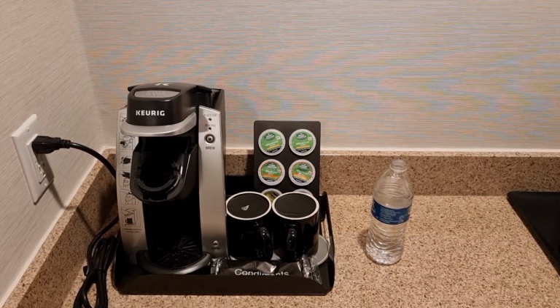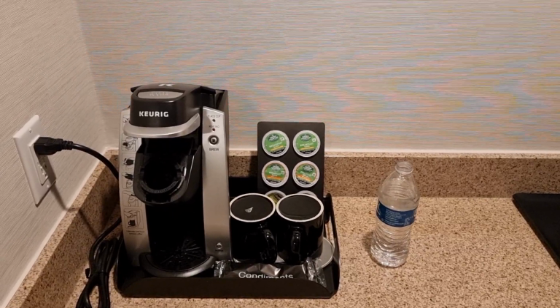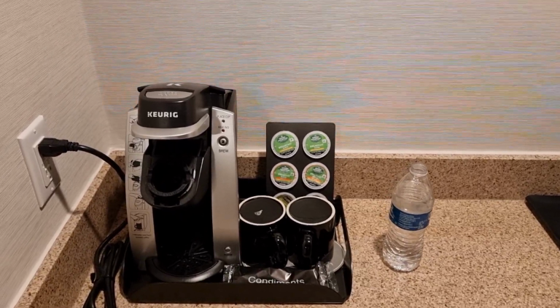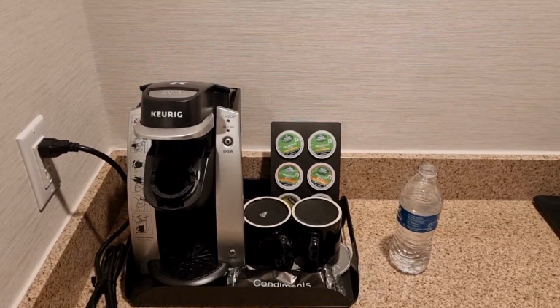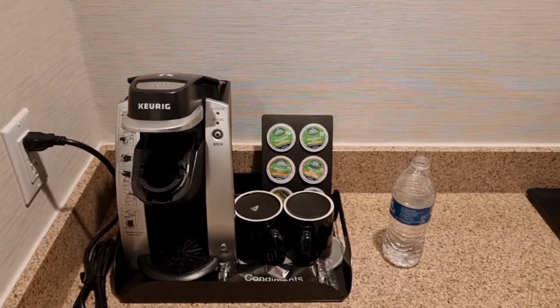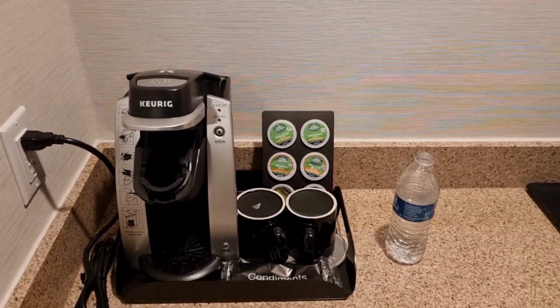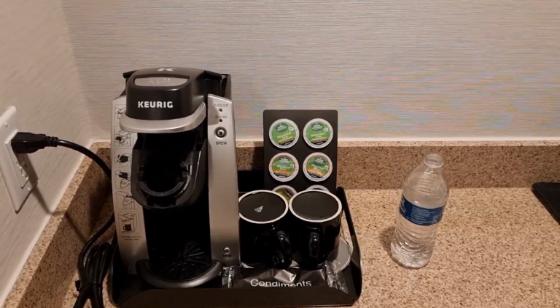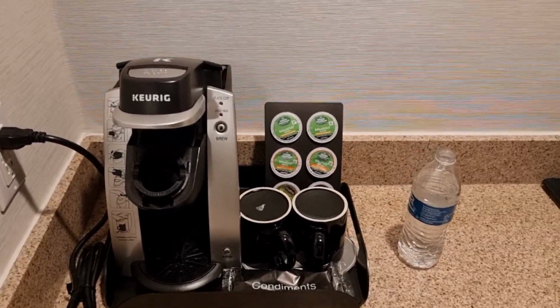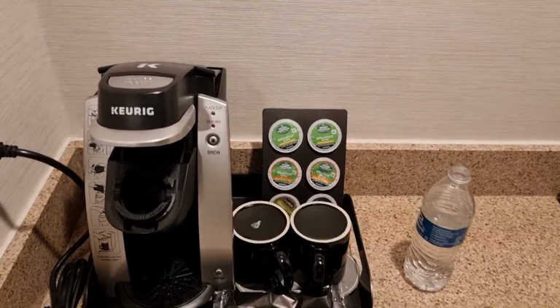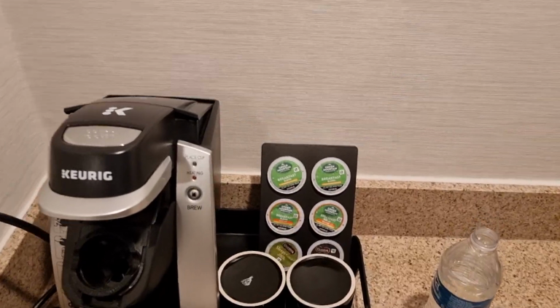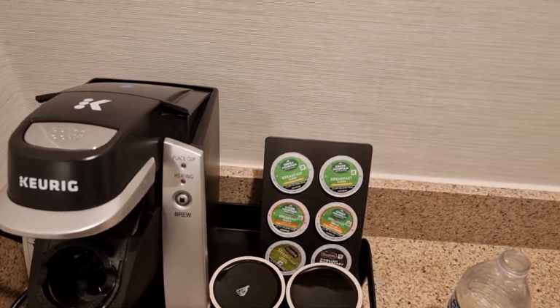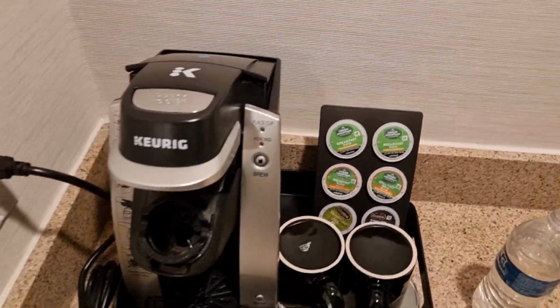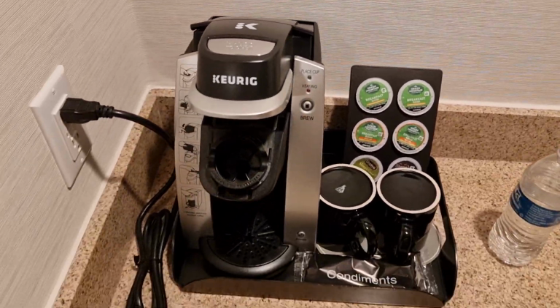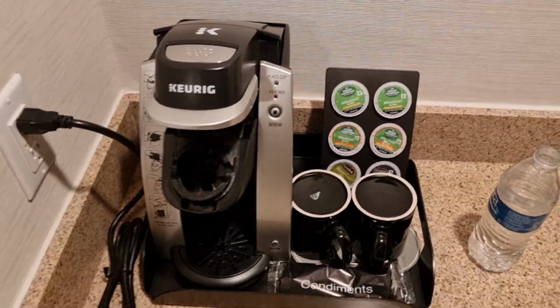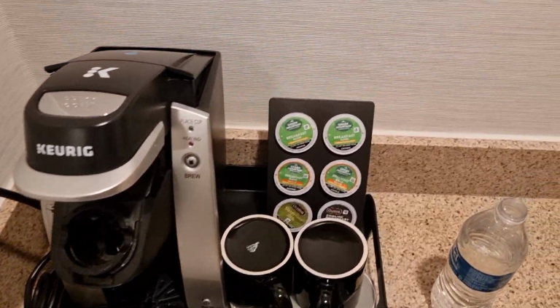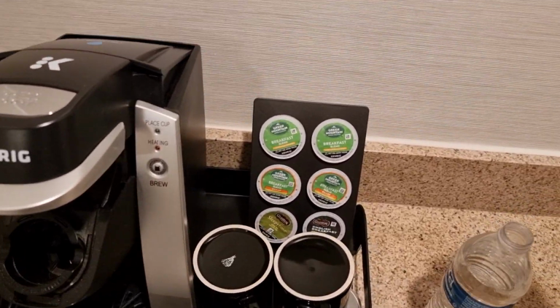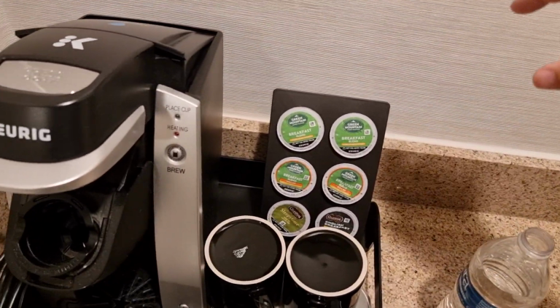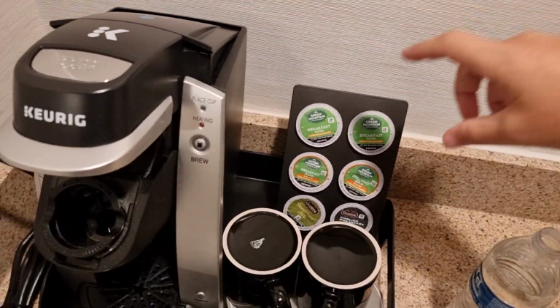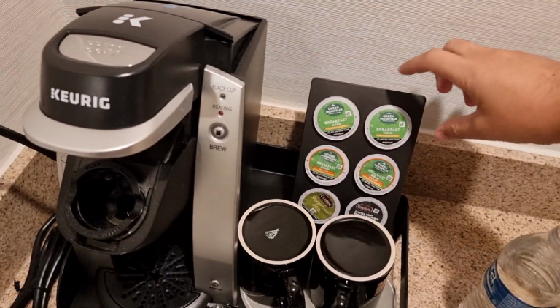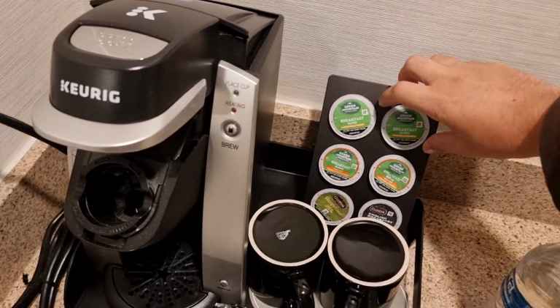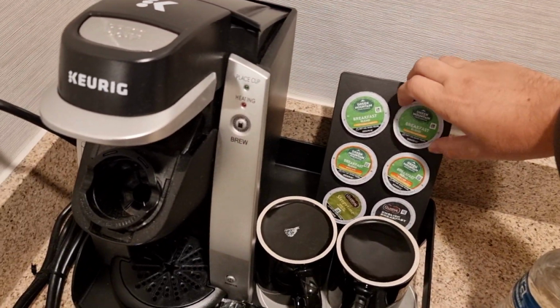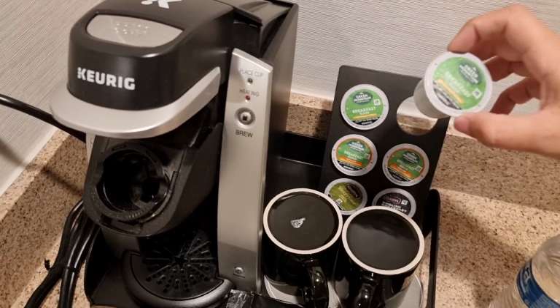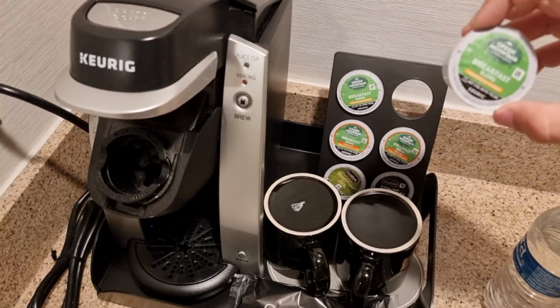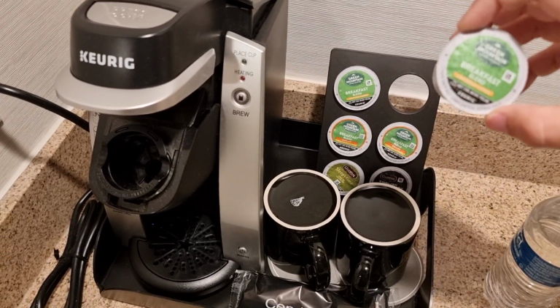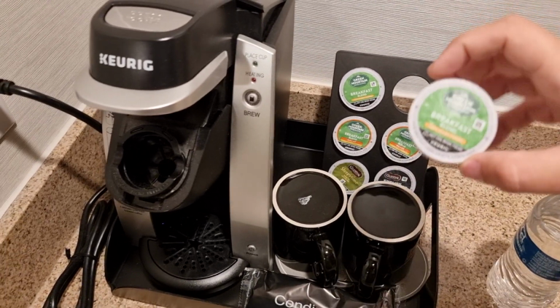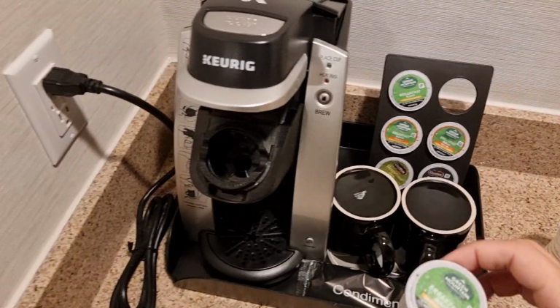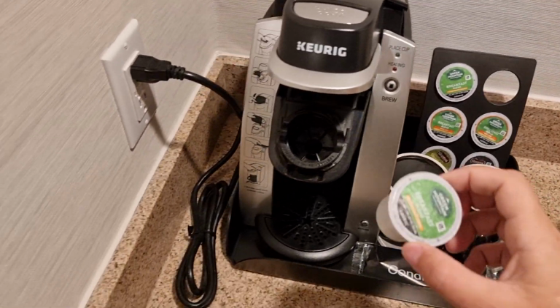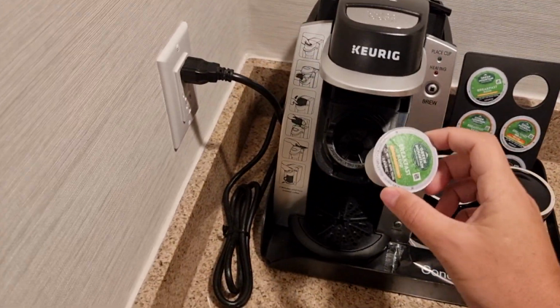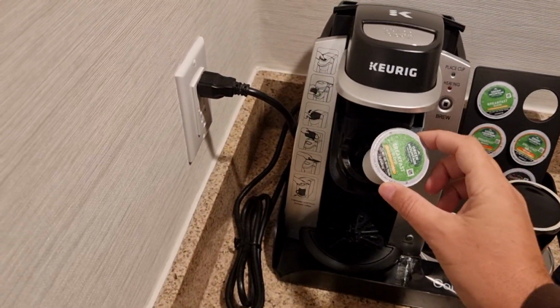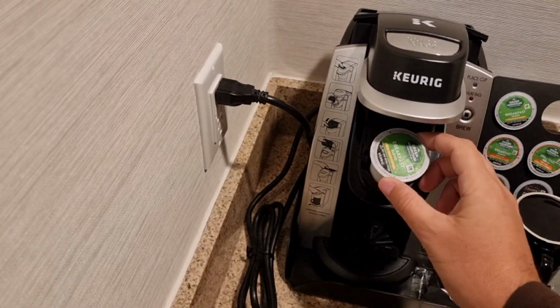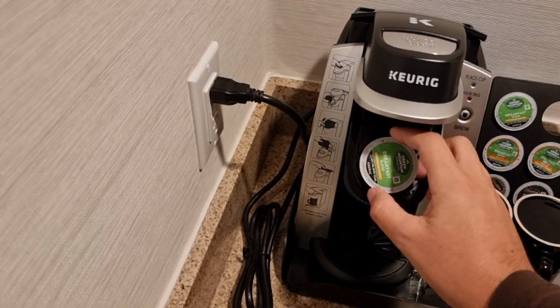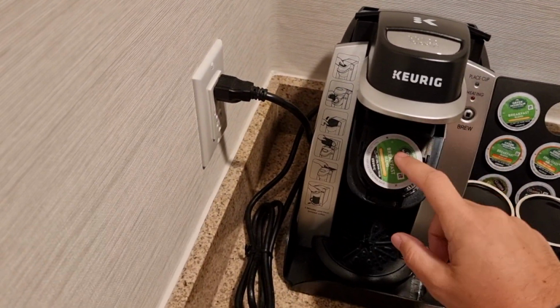Hey everyone, if you ever wondered how Americans make coffee, this is it. This is the machine, and what you have to do is select the coffee and press it here.